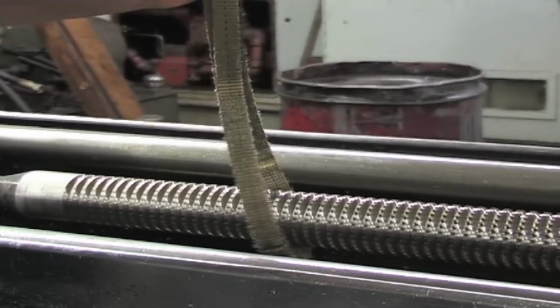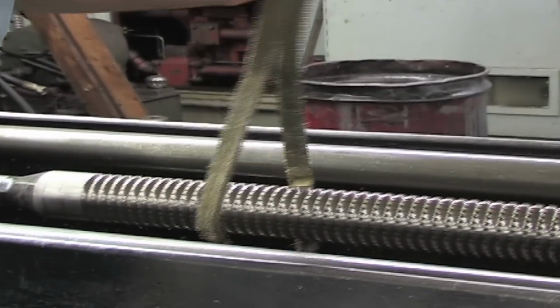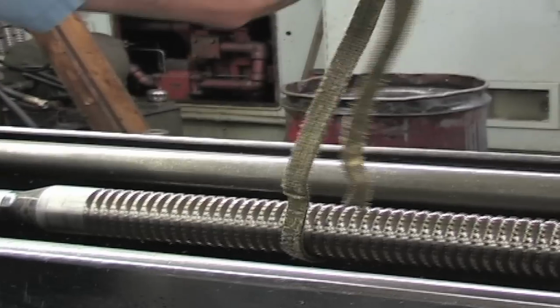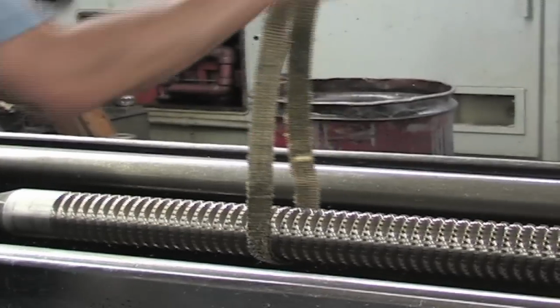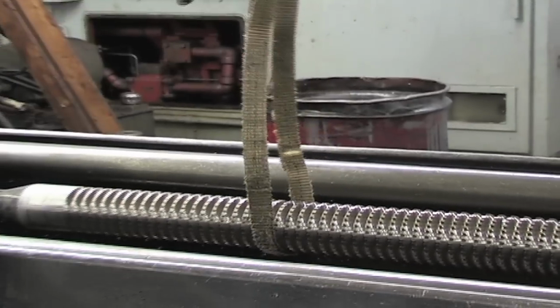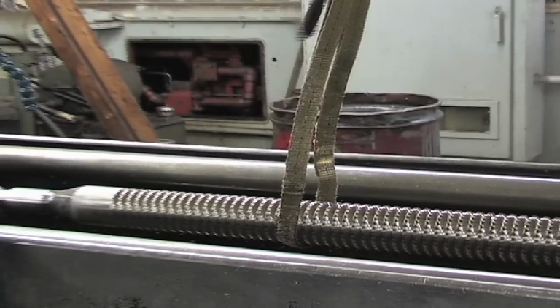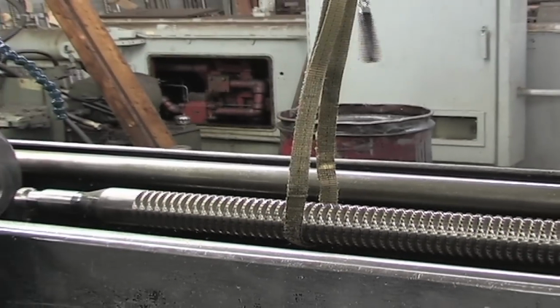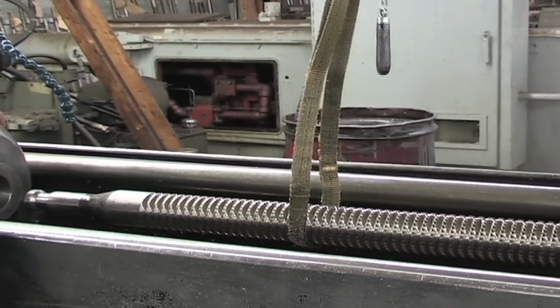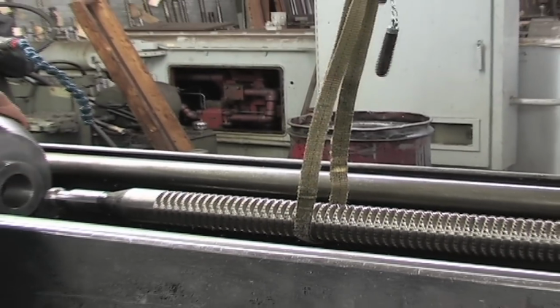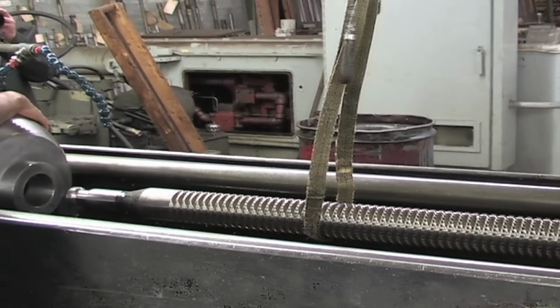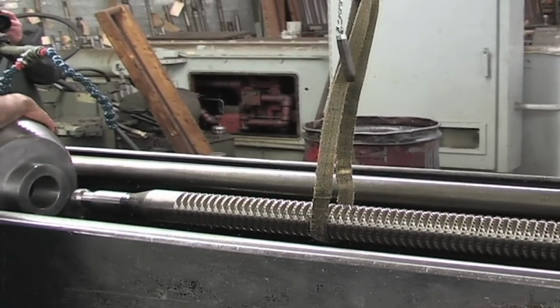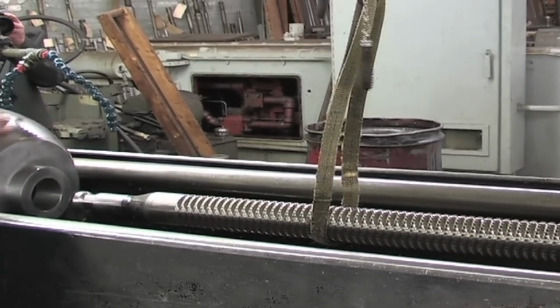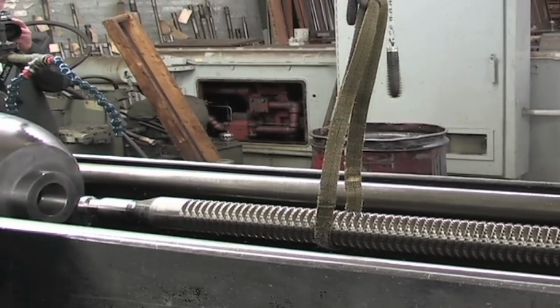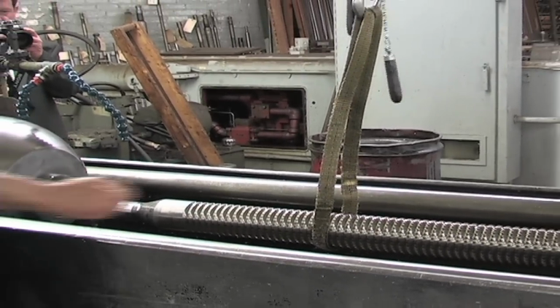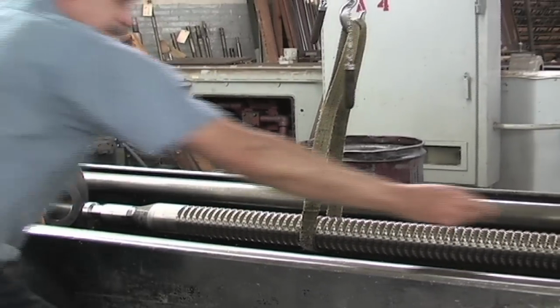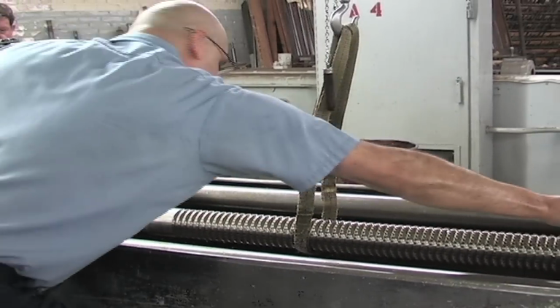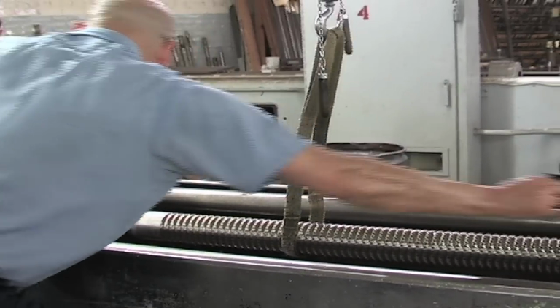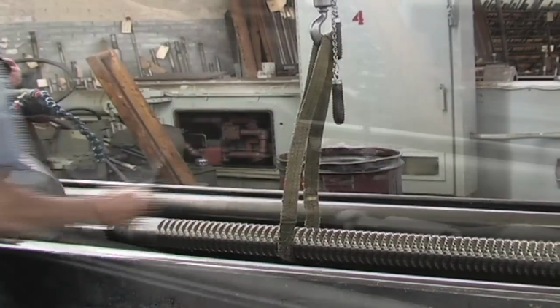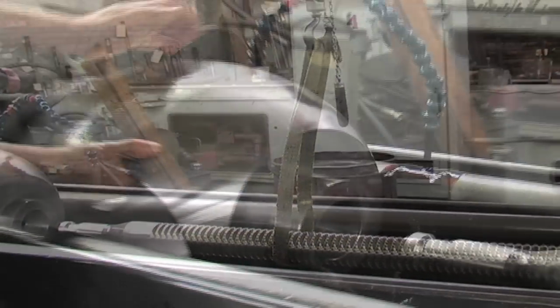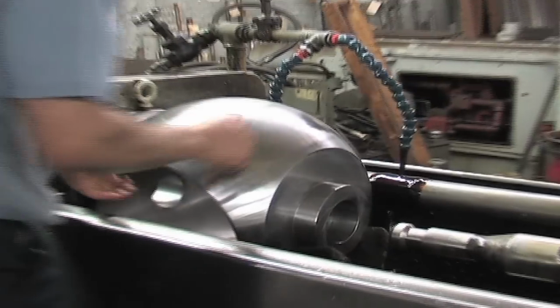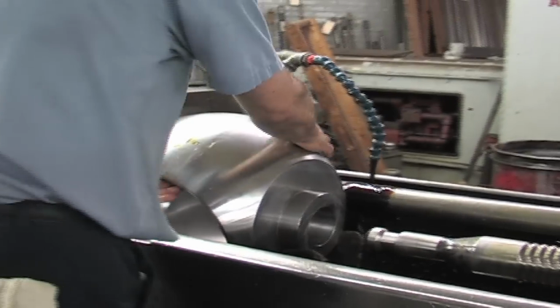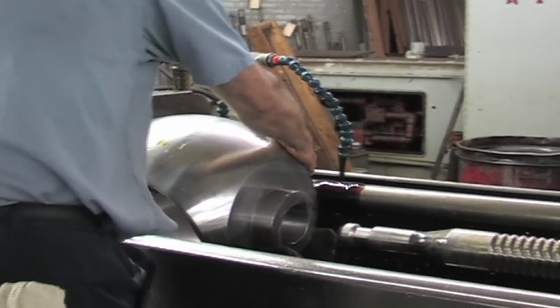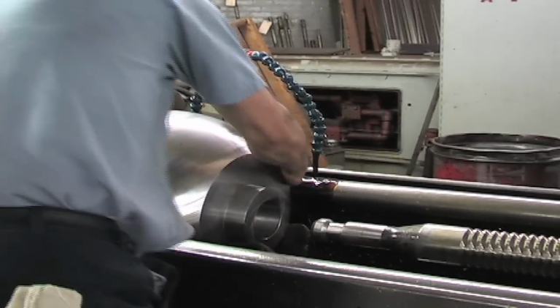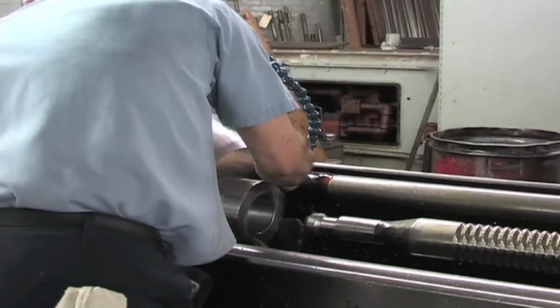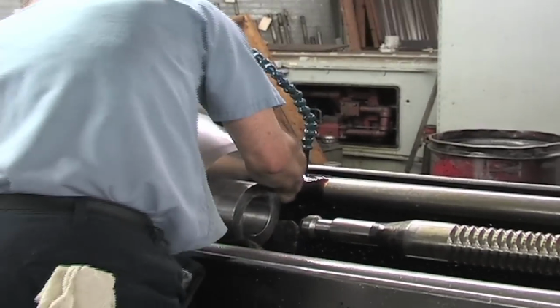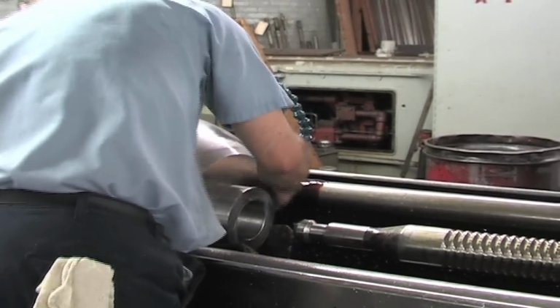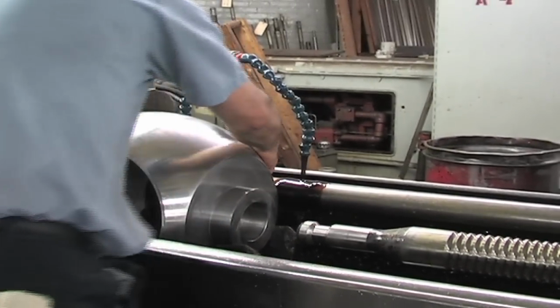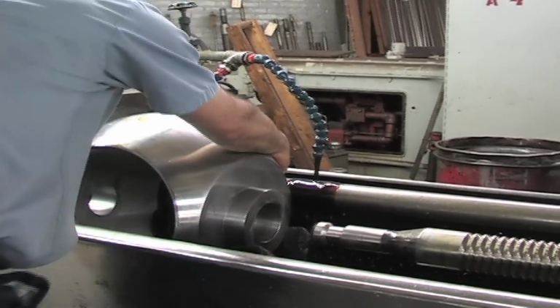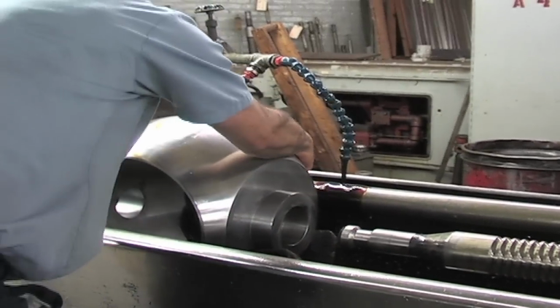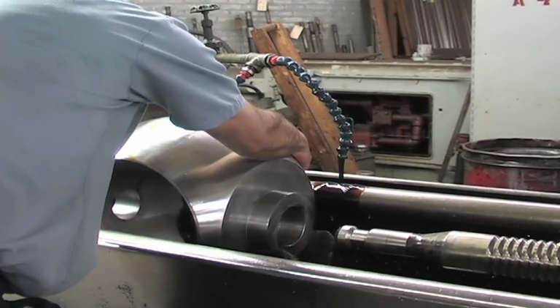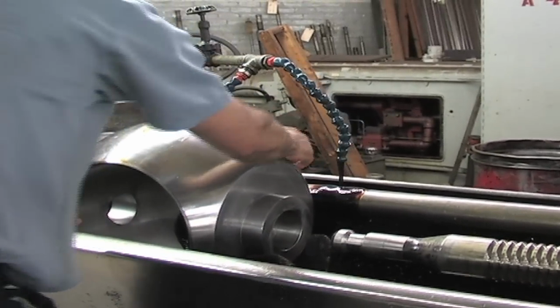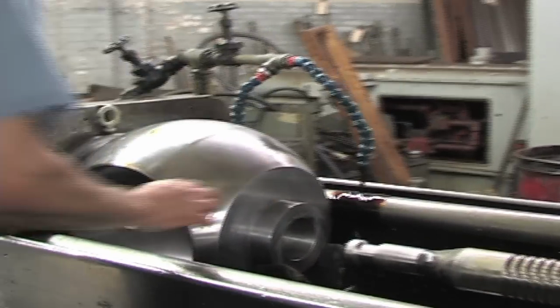The tools are relatively heavy so we utilize an air hoist to help us move everything around. And now he's leveling the part to position it correctly to the cutting teeth of the tool.